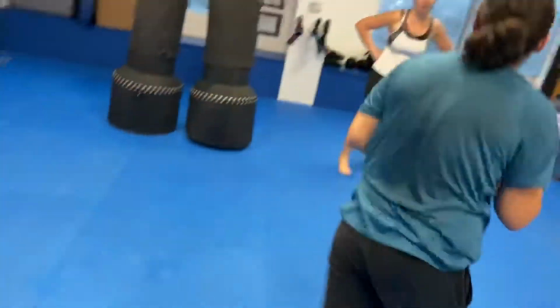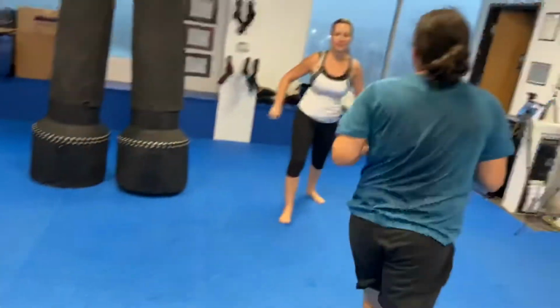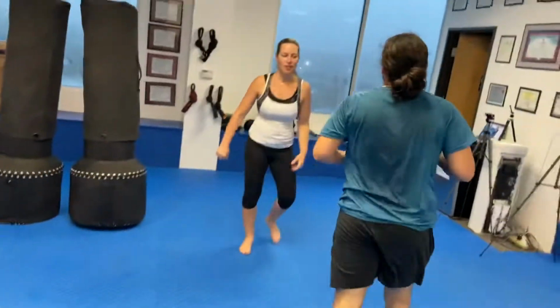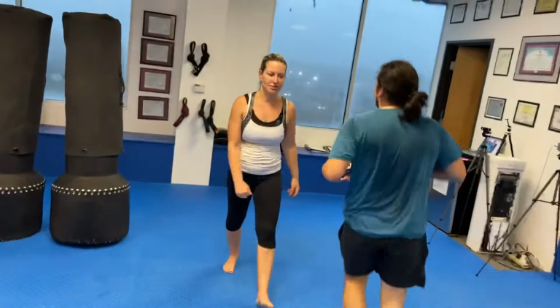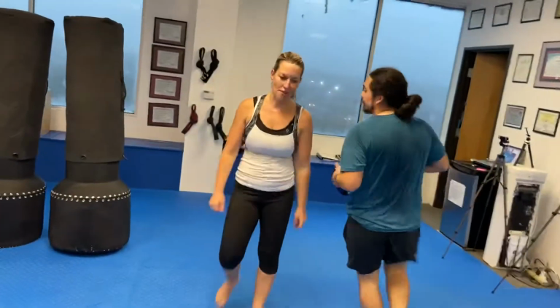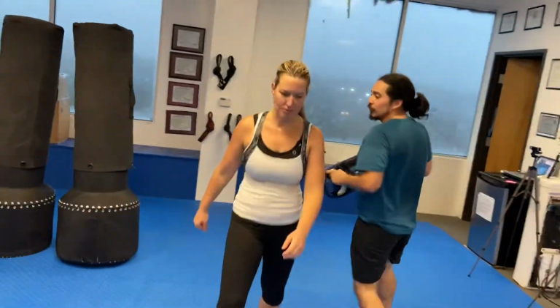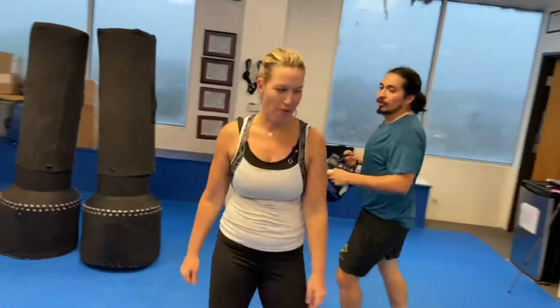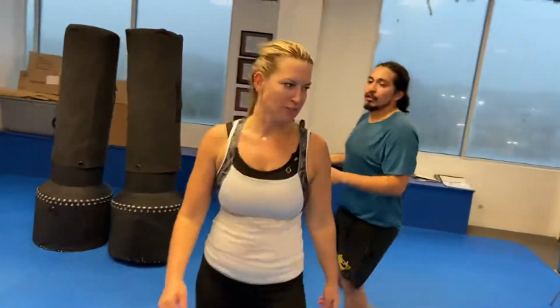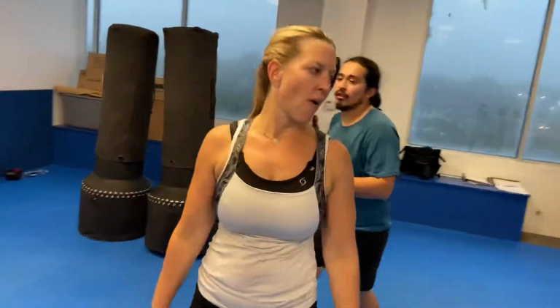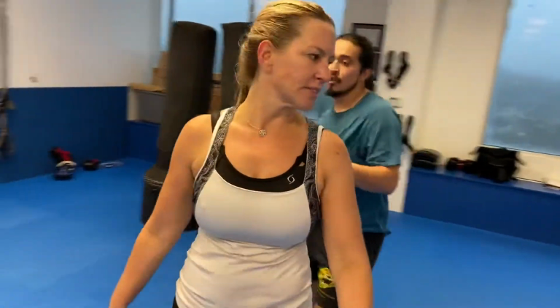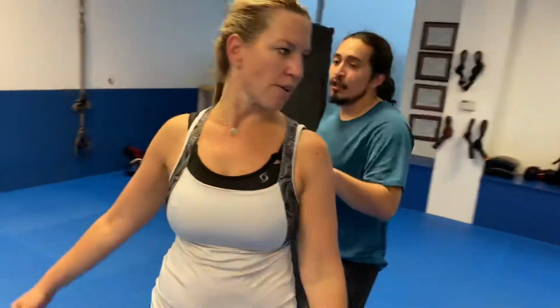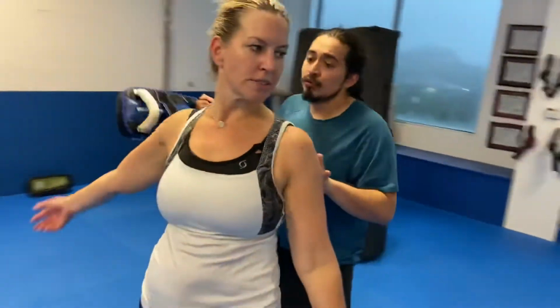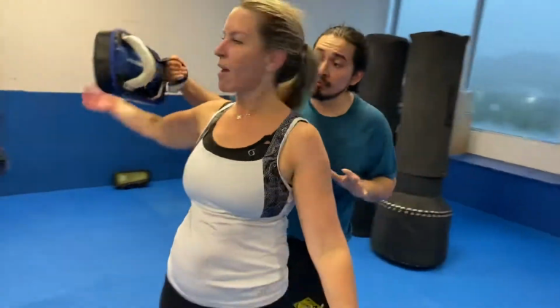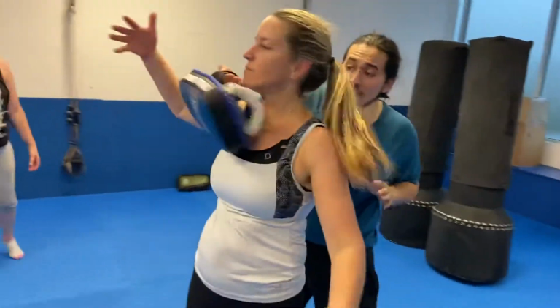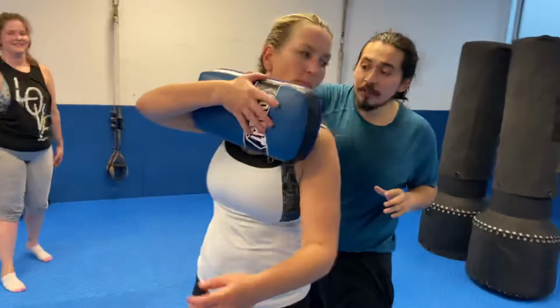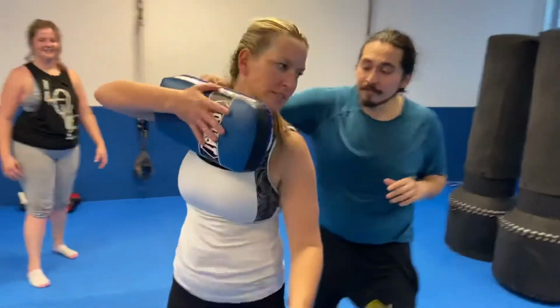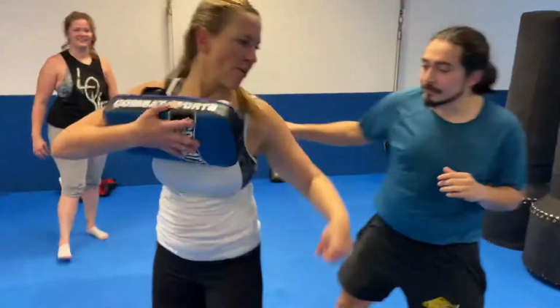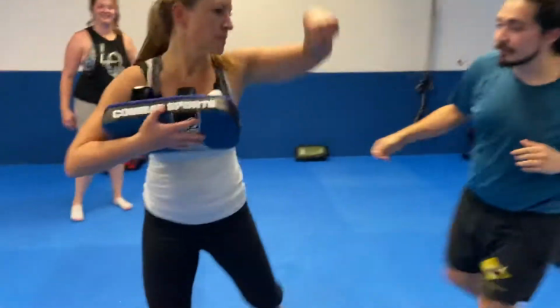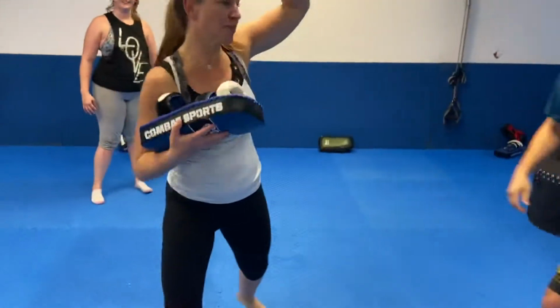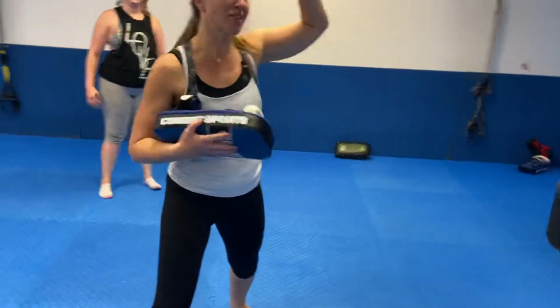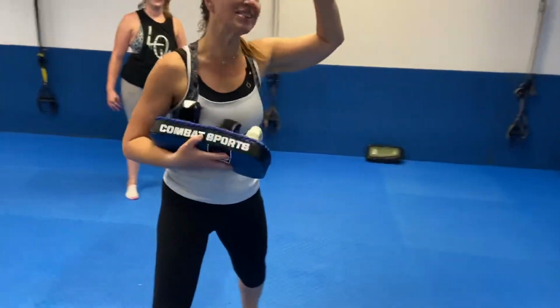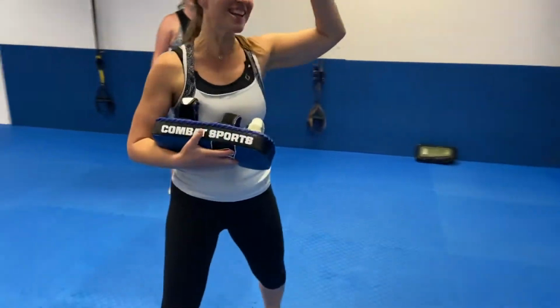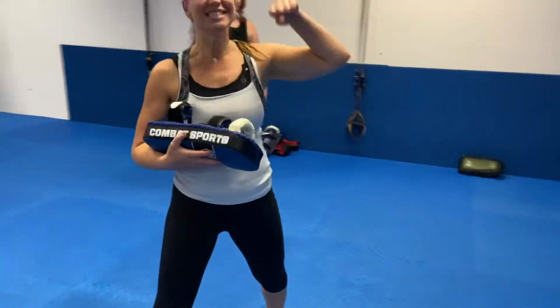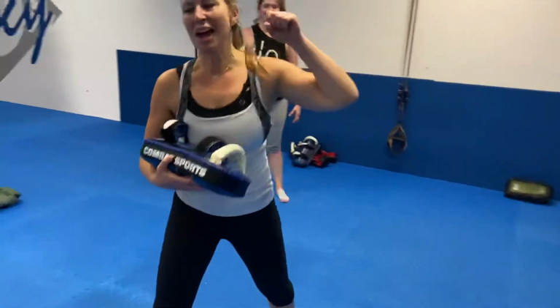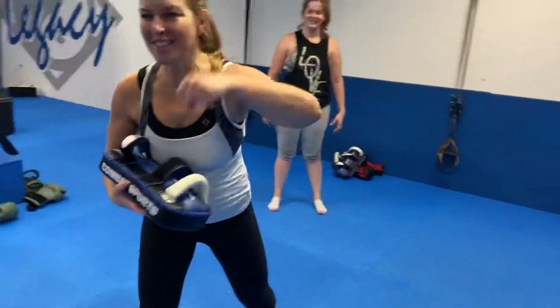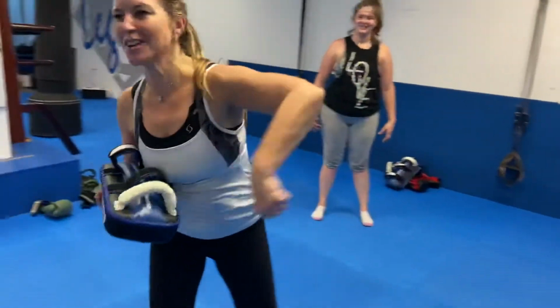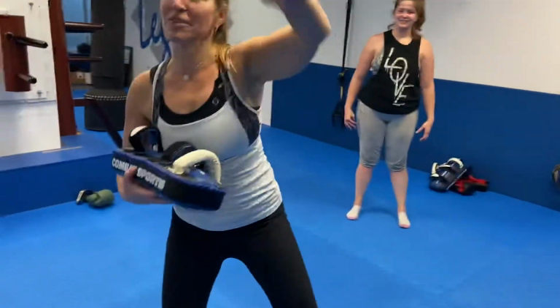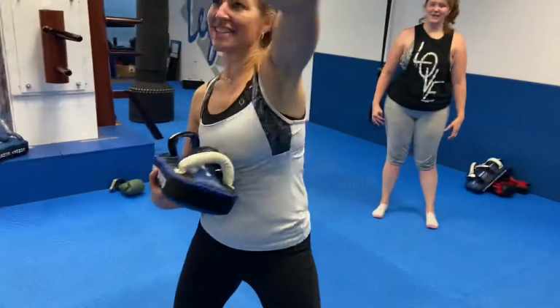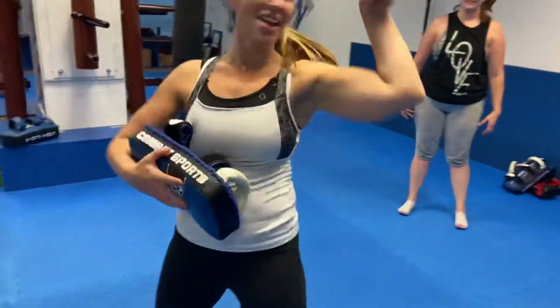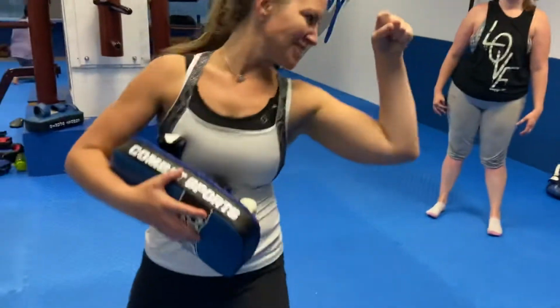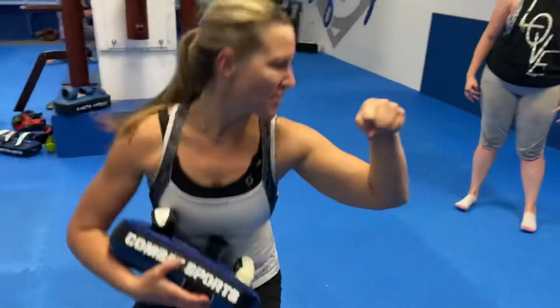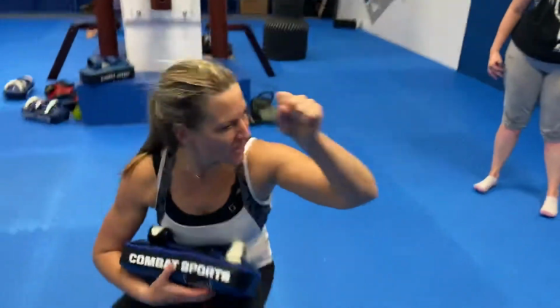That's it. Get it, Michelle. Get it. Here it comes. Boom. Good. Grab. Step behind. Side brake fall. There it is. That's it.